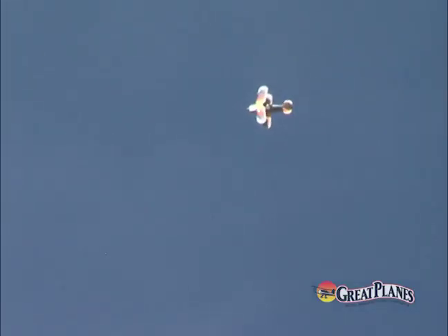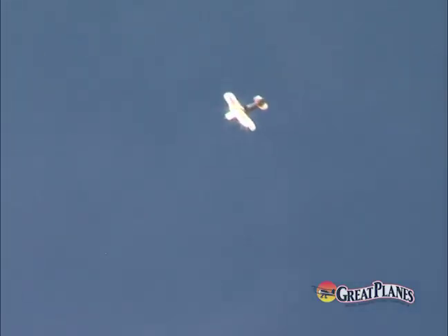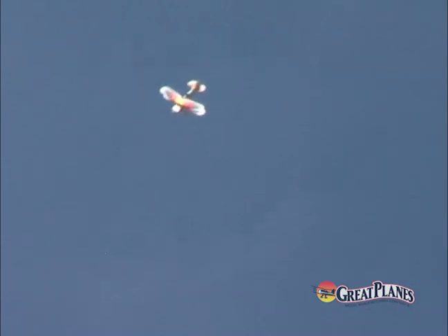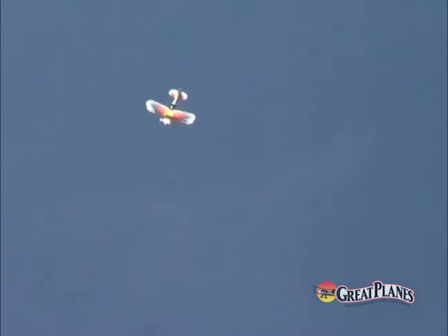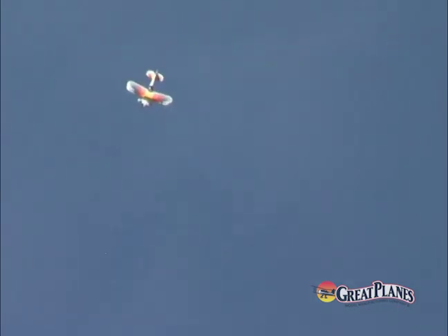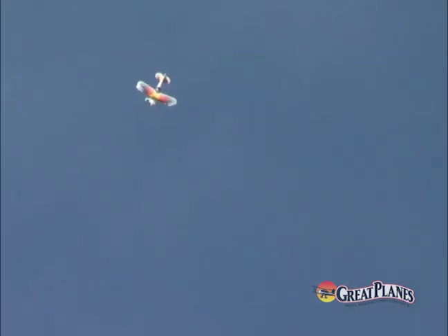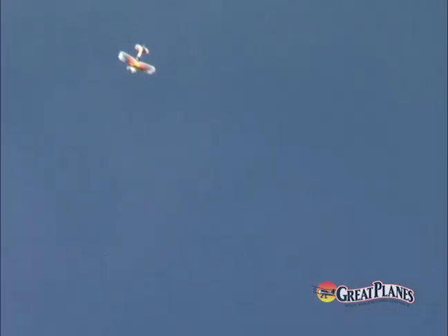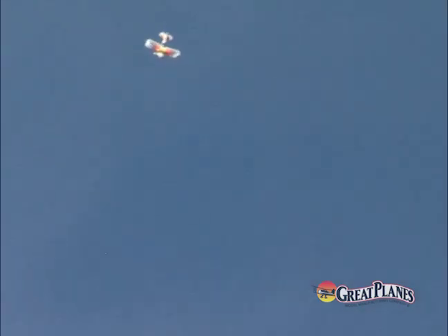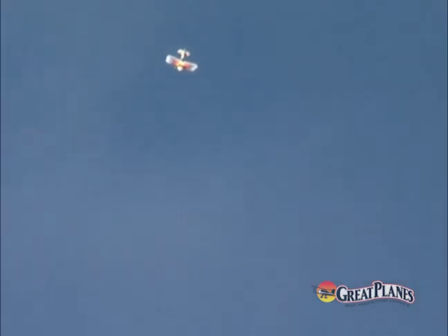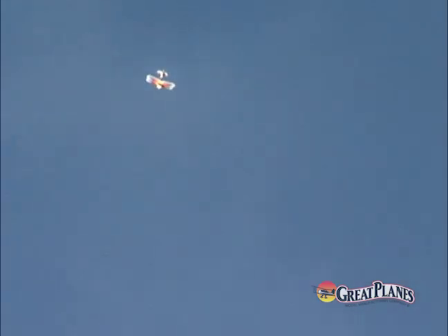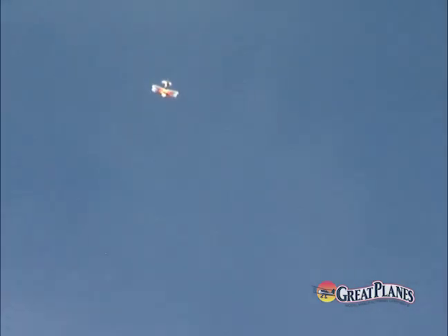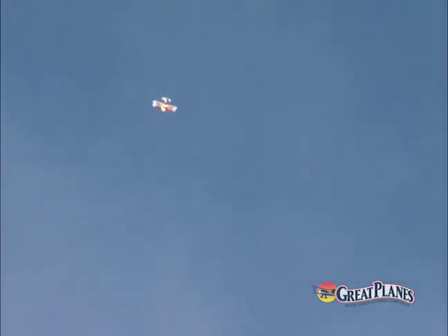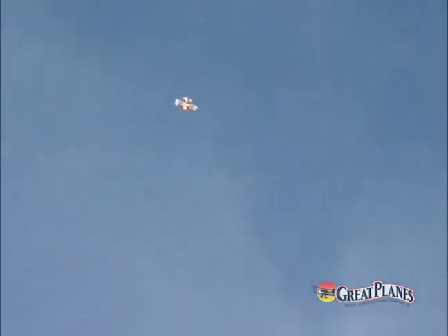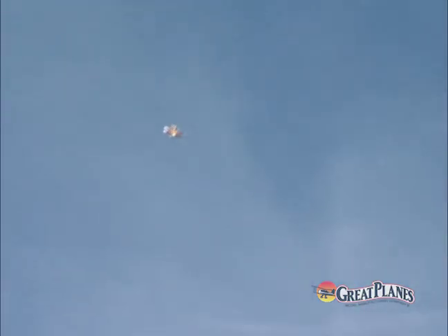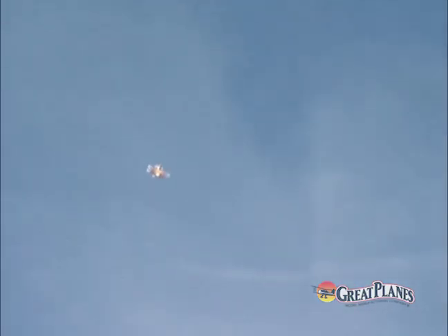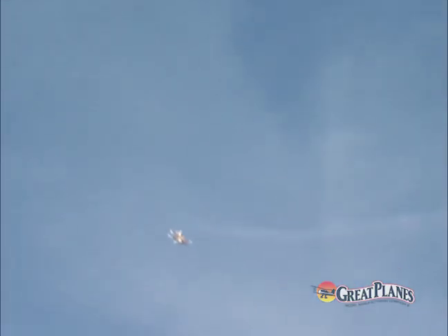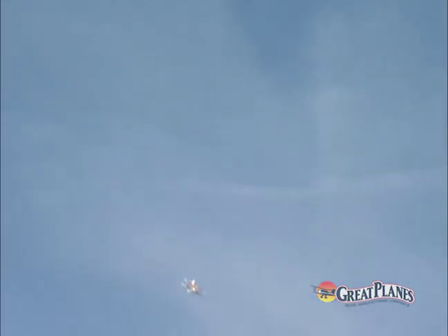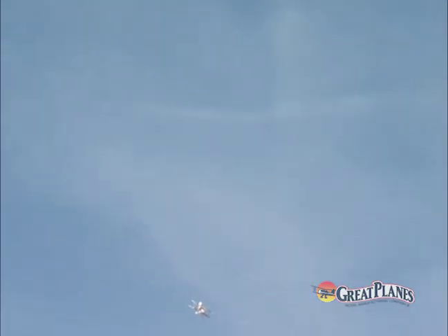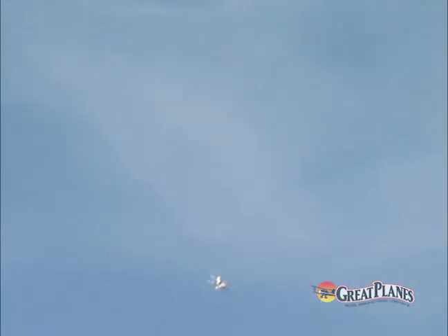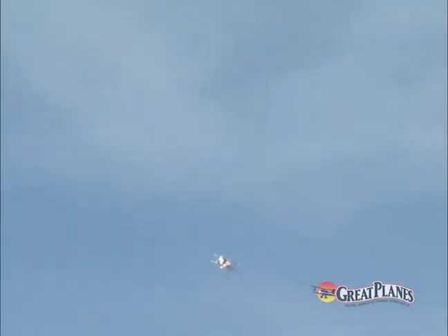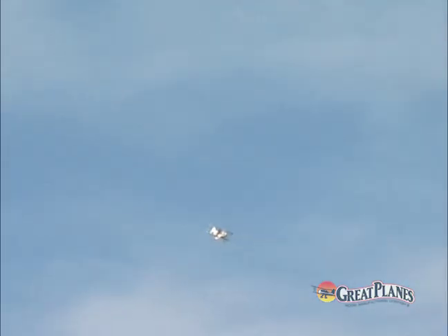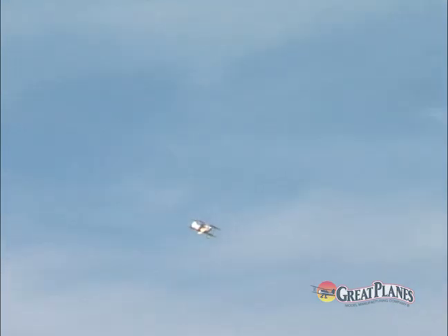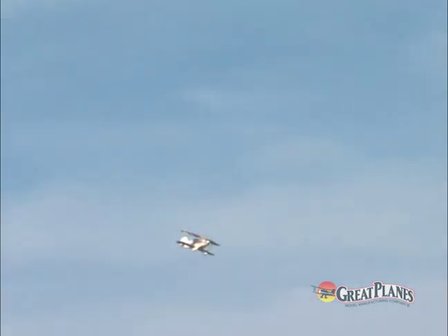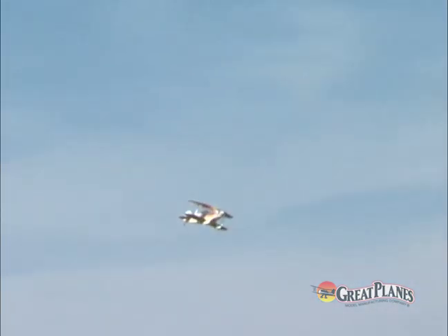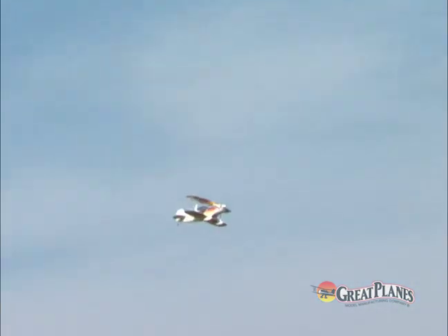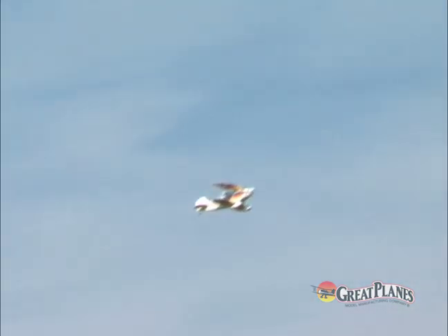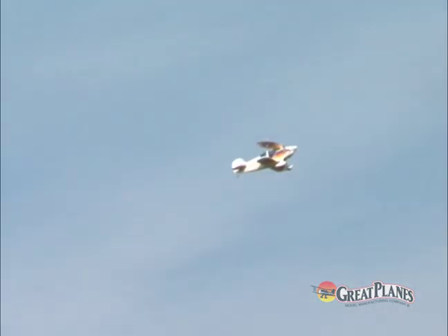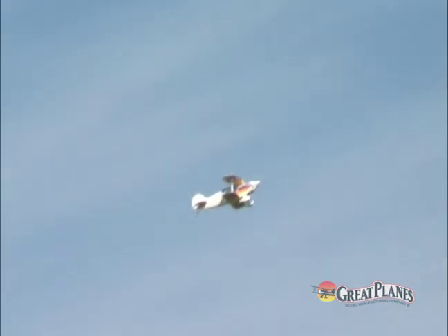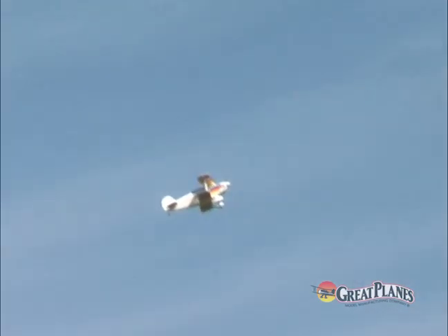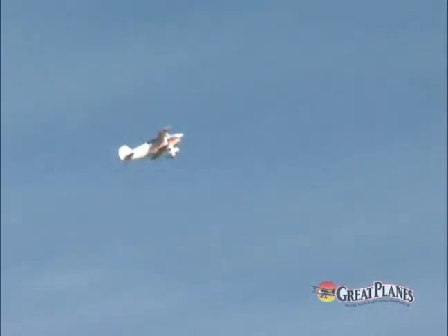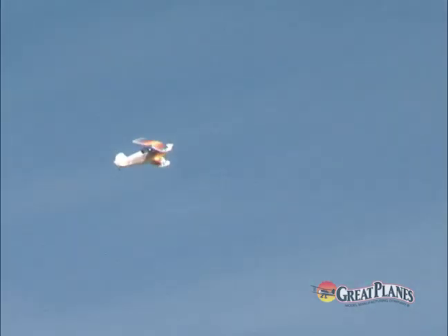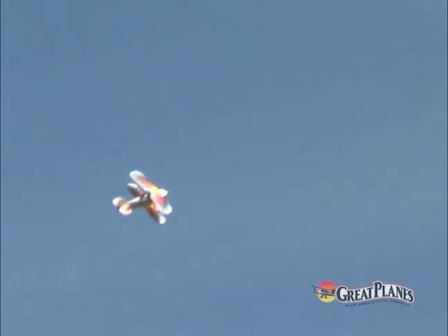And that helps you get to the best part of owning the Christian Eagle 46: the performance. You're probably already aware that the Christian Eagle is an outstanding aerobat.